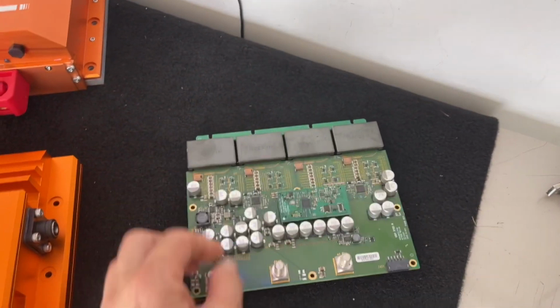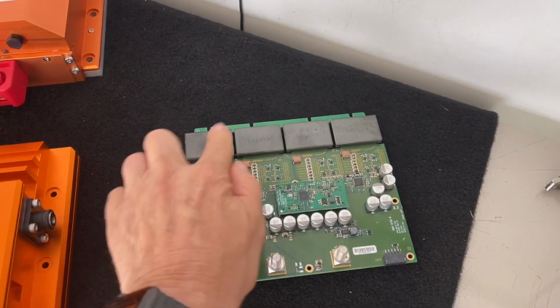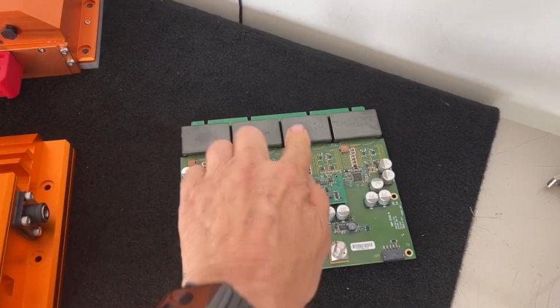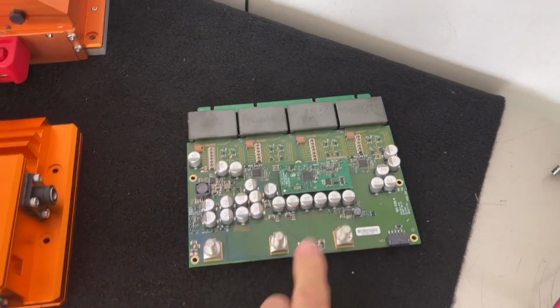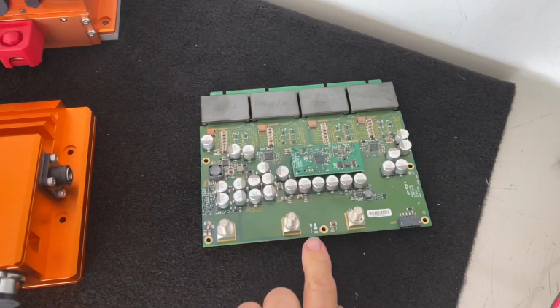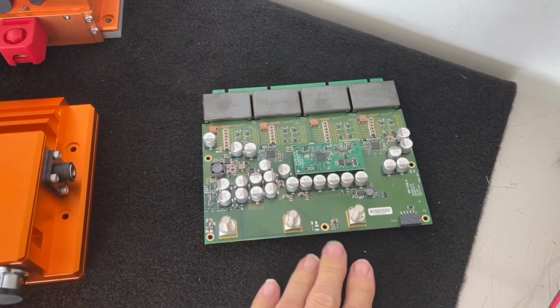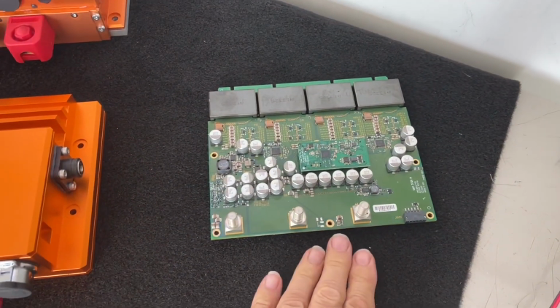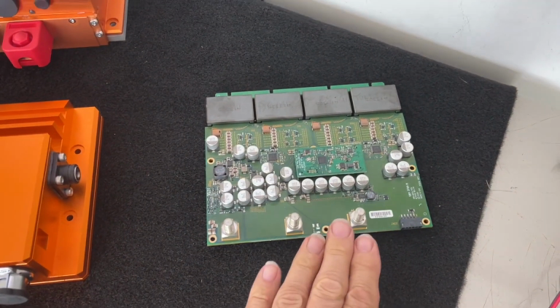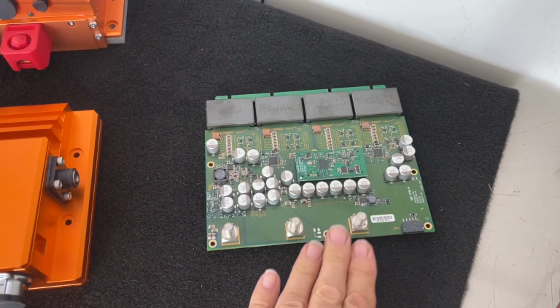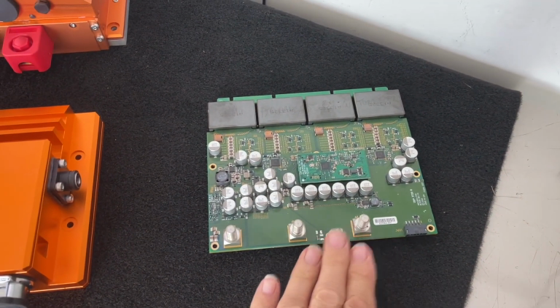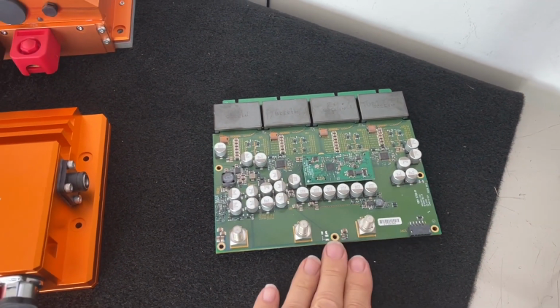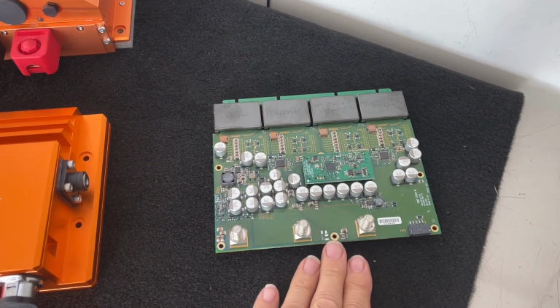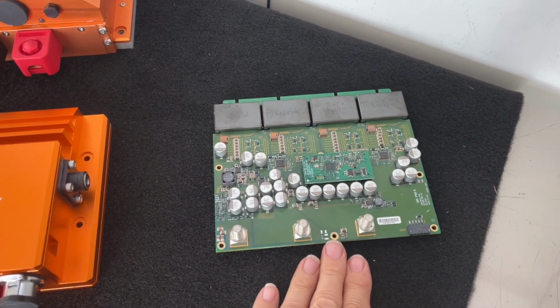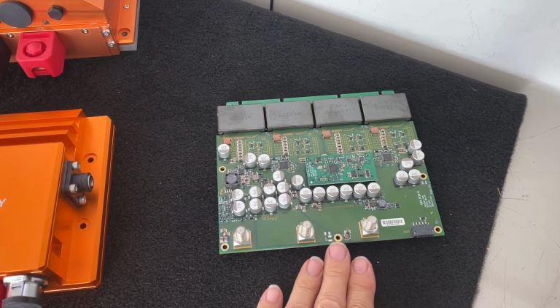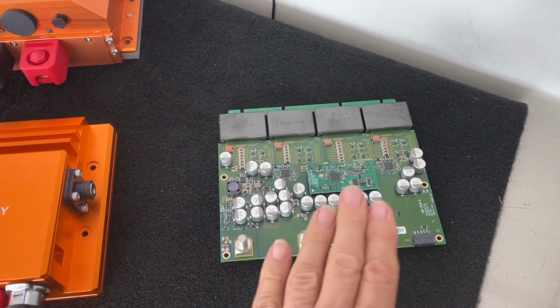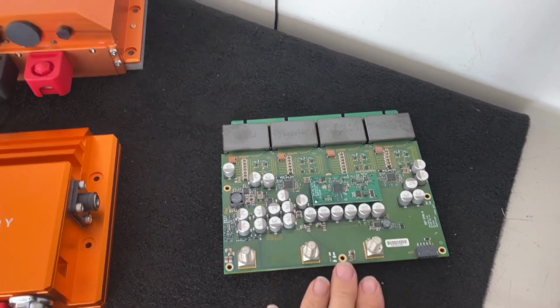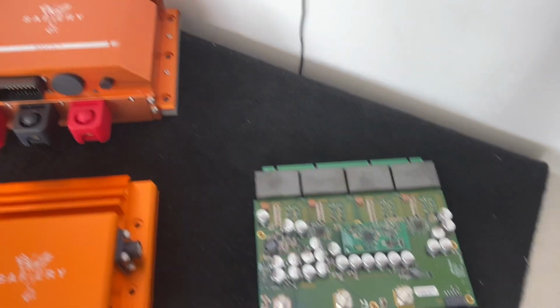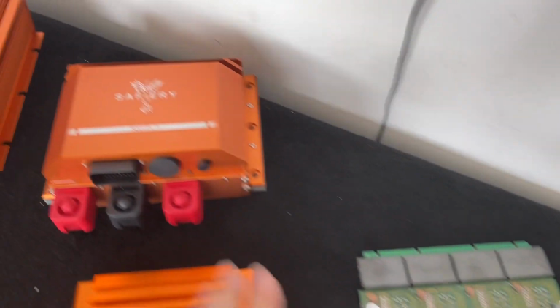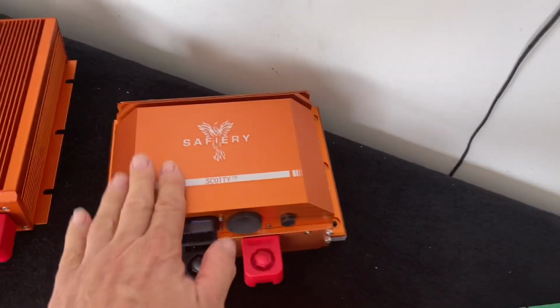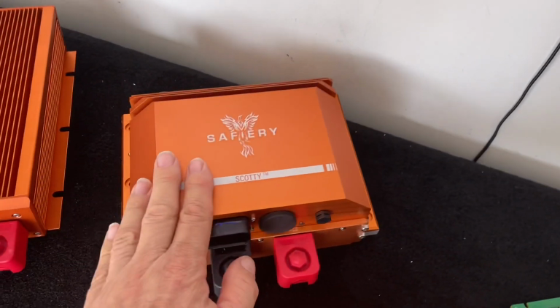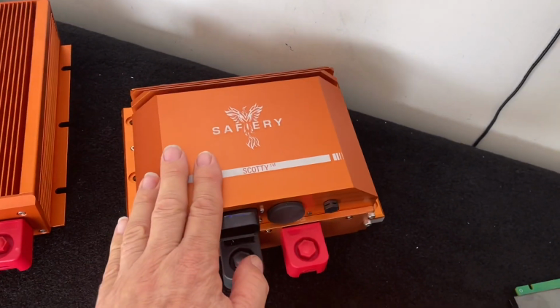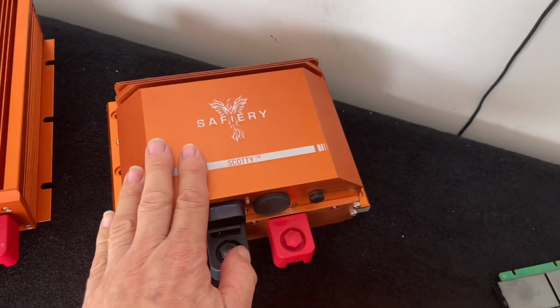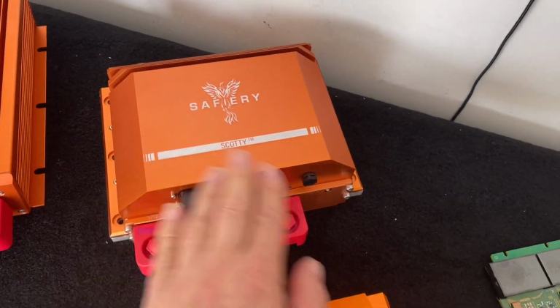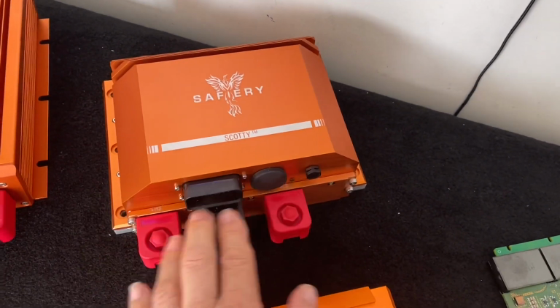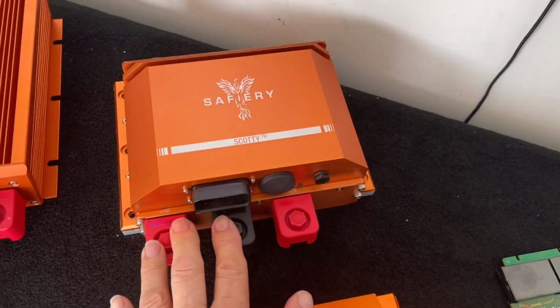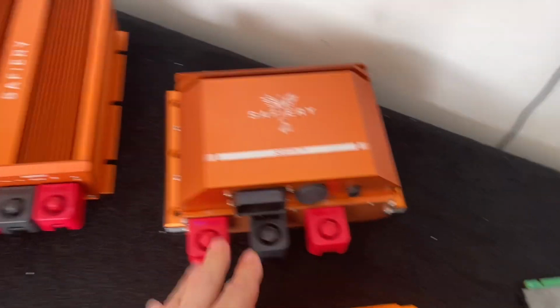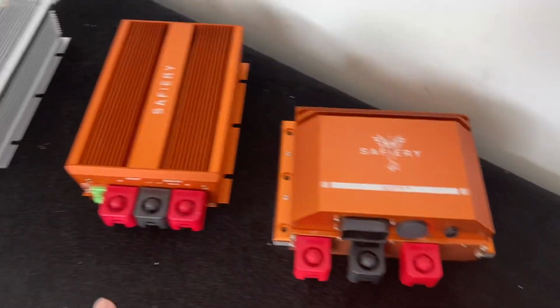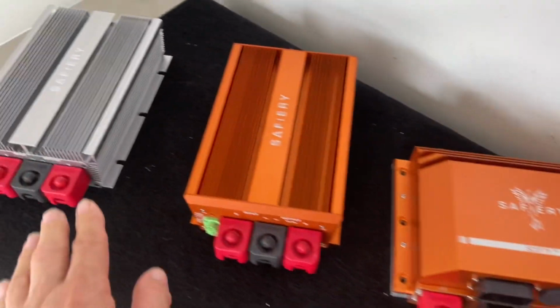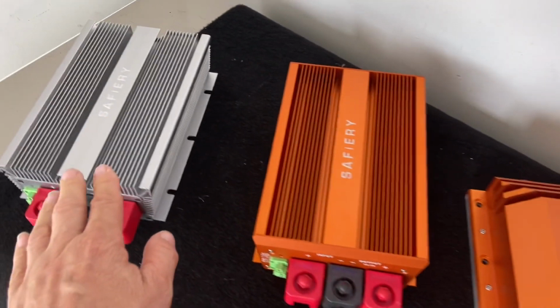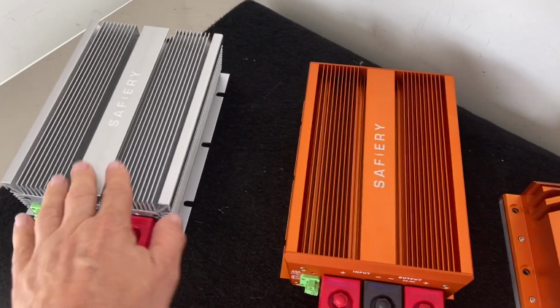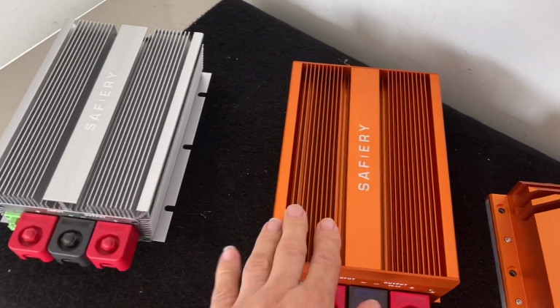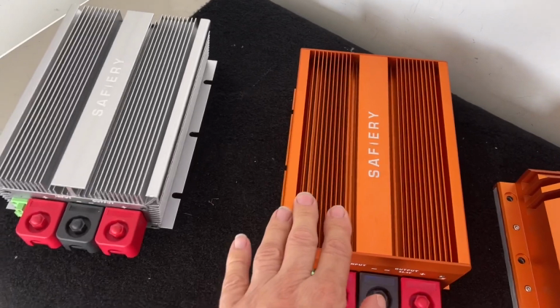It beams up and down through the magnetics, which is why we call it Scotty — beam me up, beam me down. There's Scotty: 3000 watts bi-directional. And then we've got these two uni-directional ones.